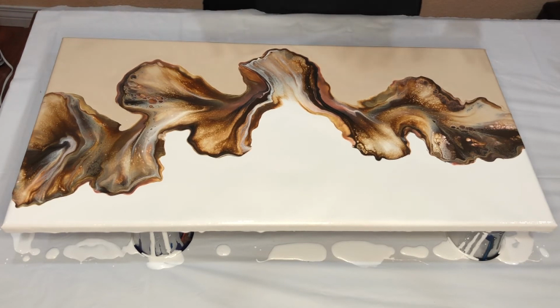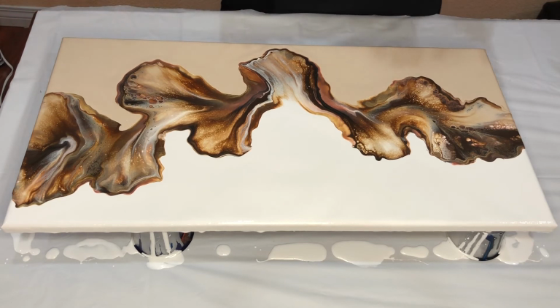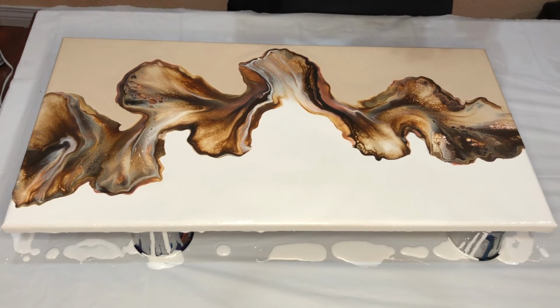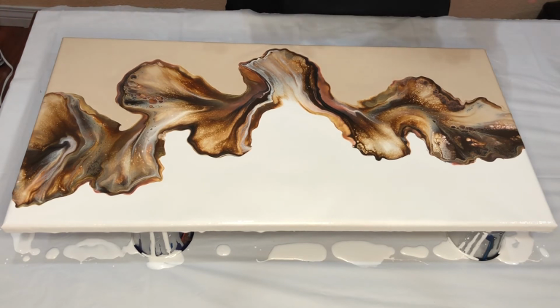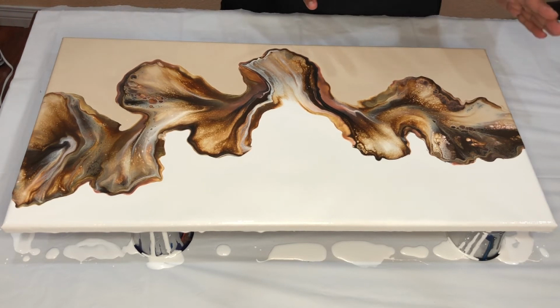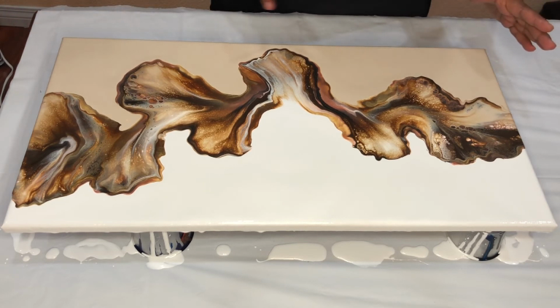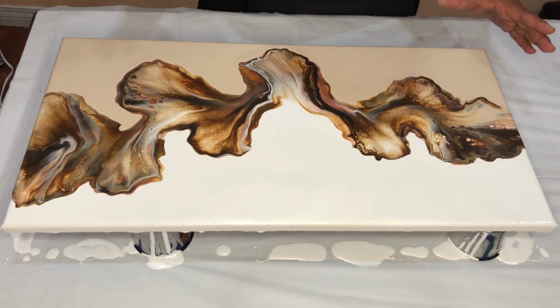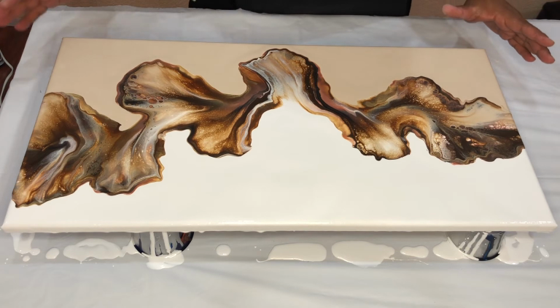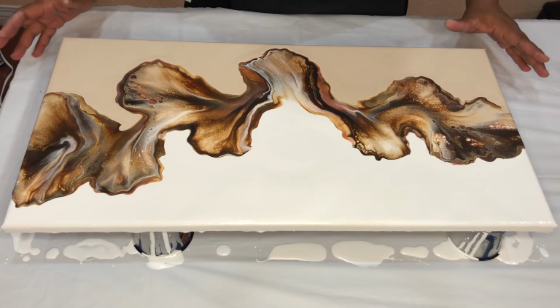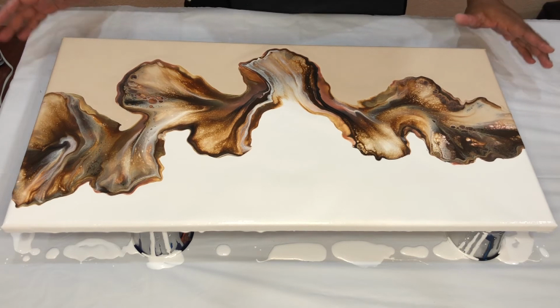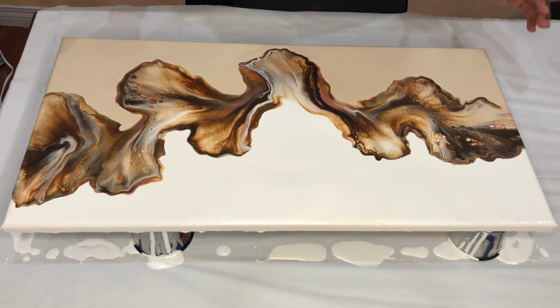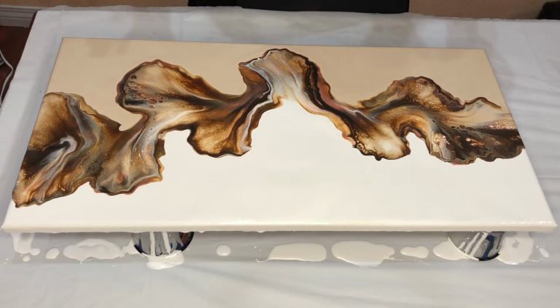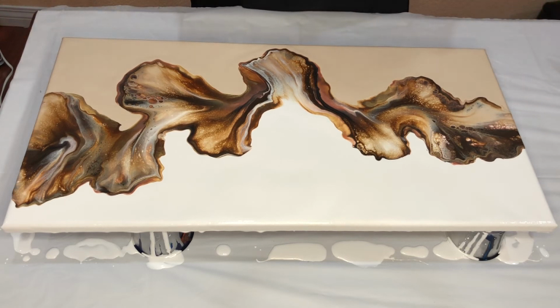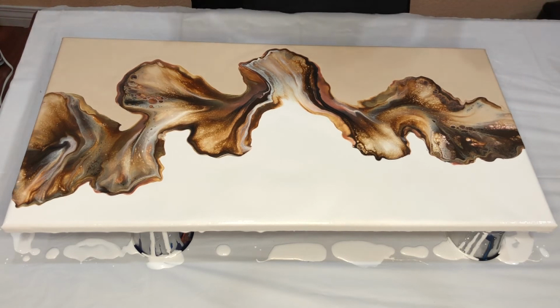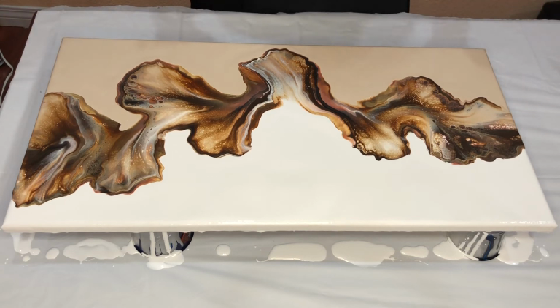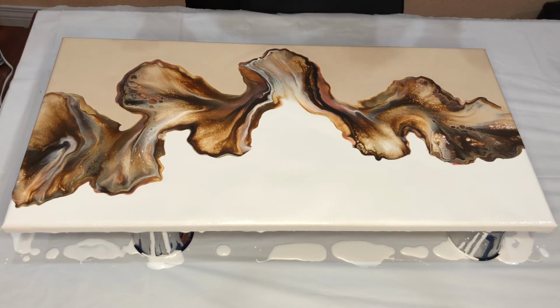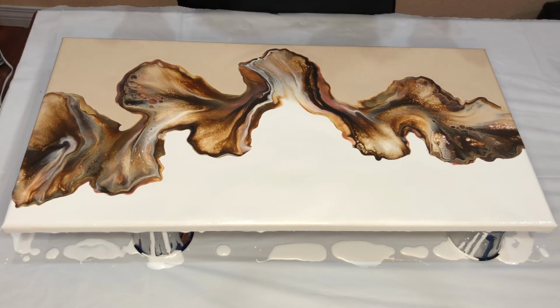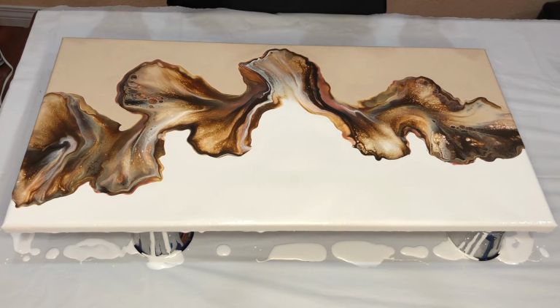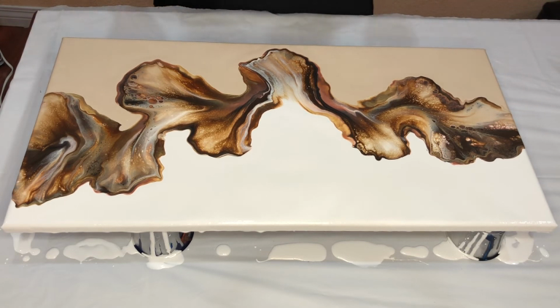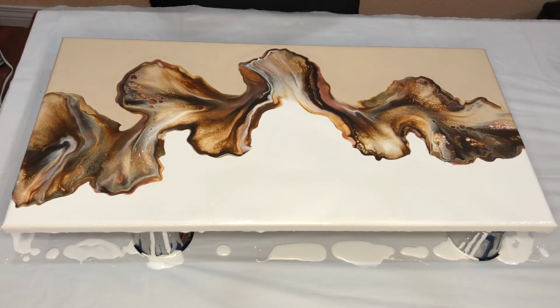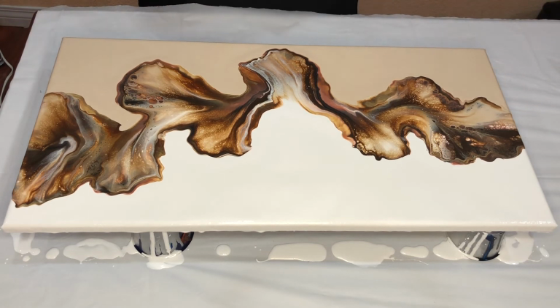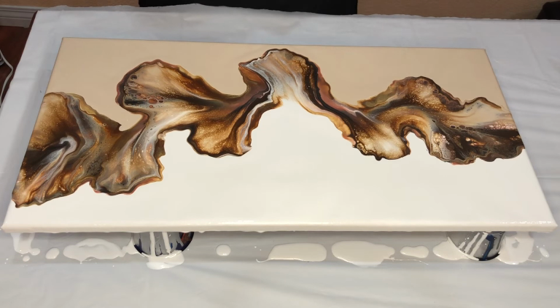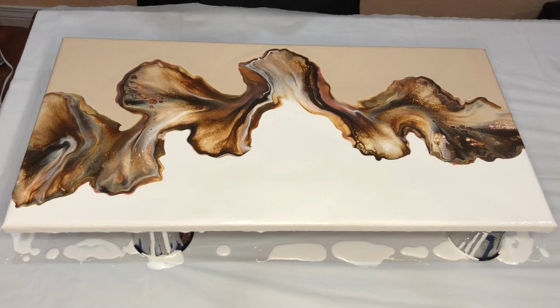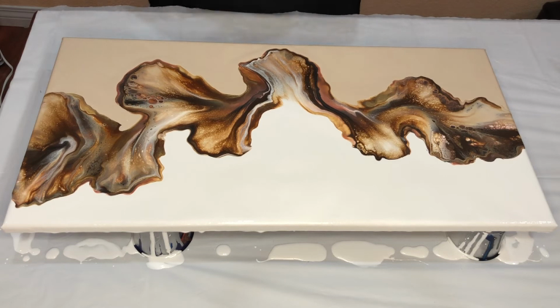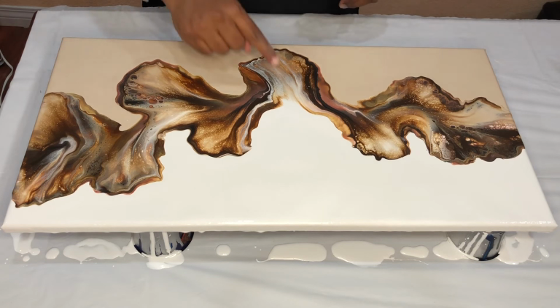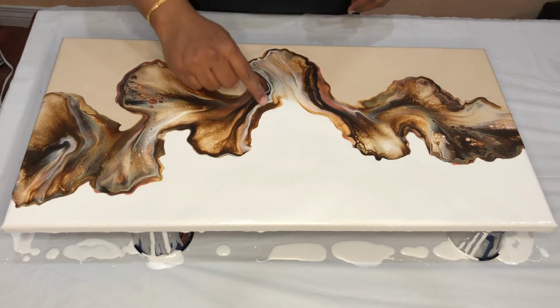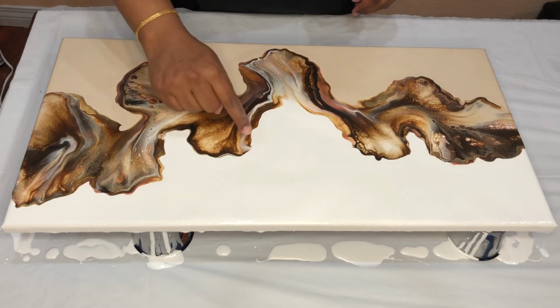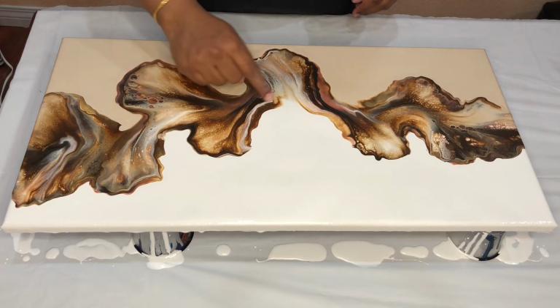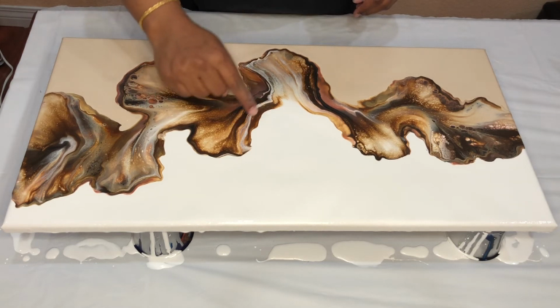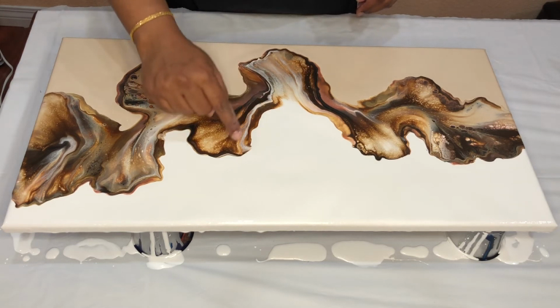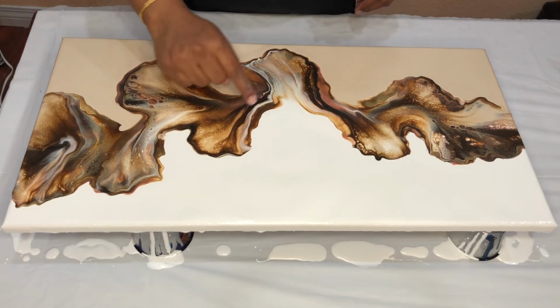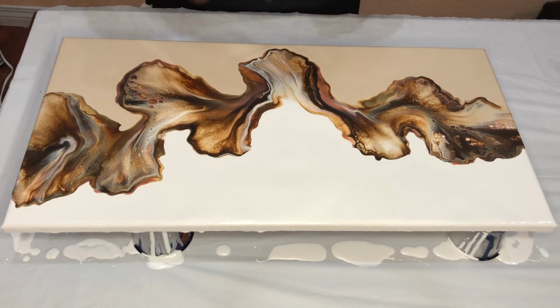But oh my God, look at it. Really pretty, really, really pretty. I'm going to try and work out this one a little bit more.